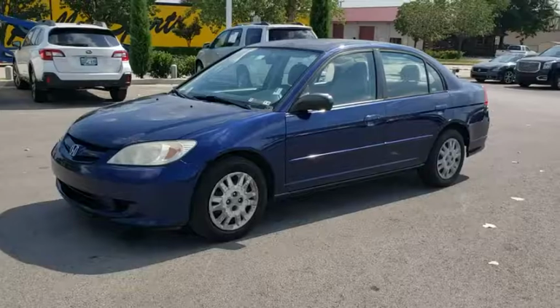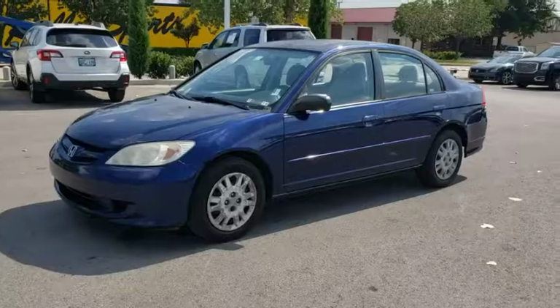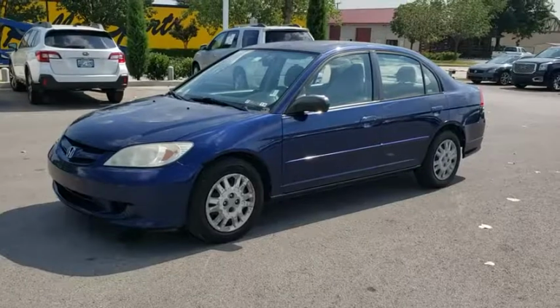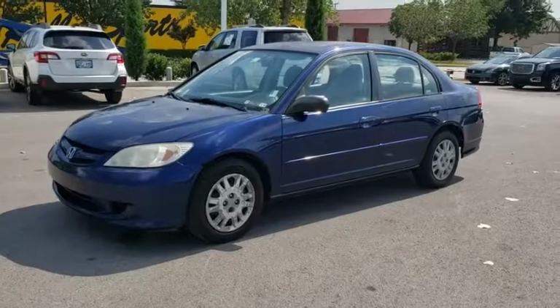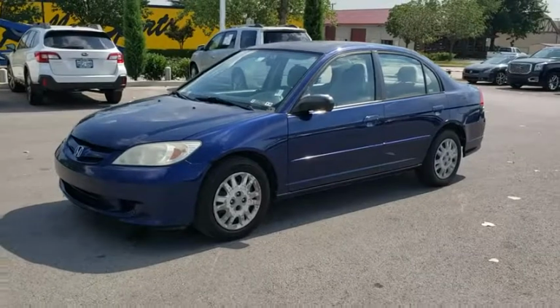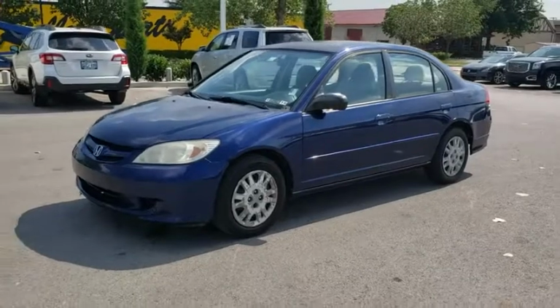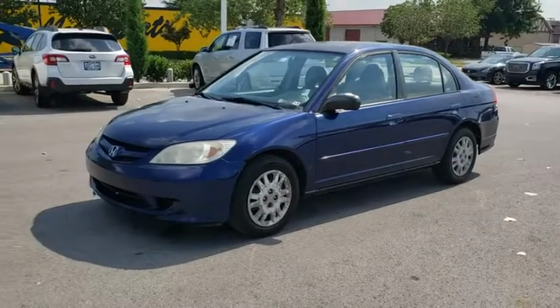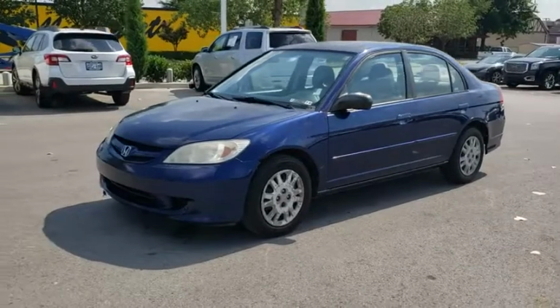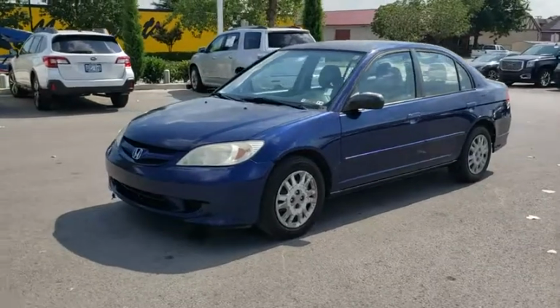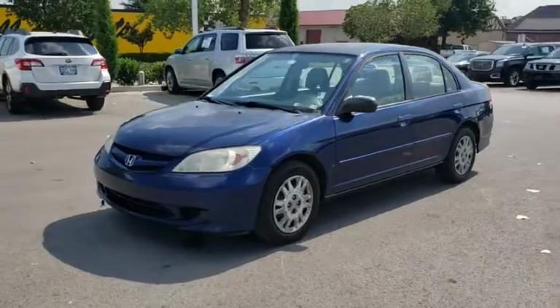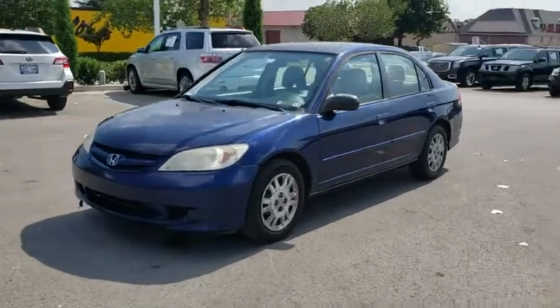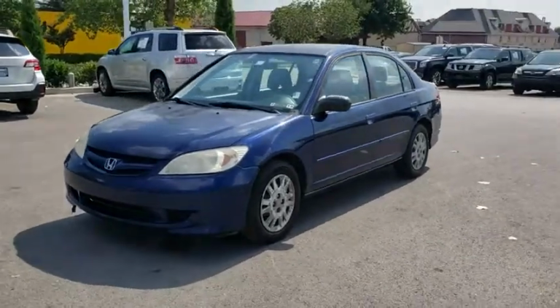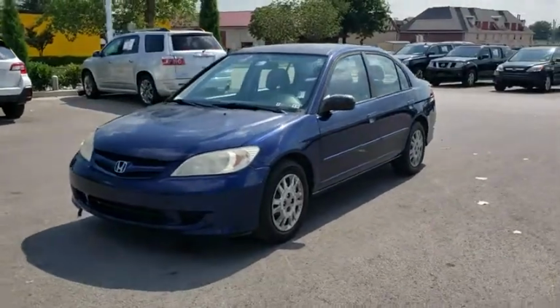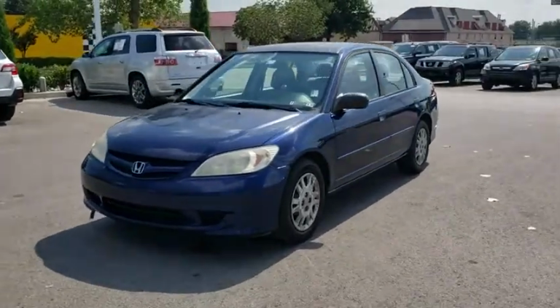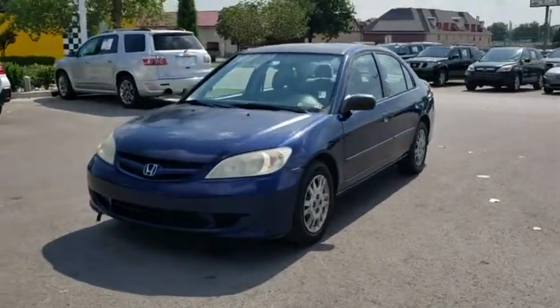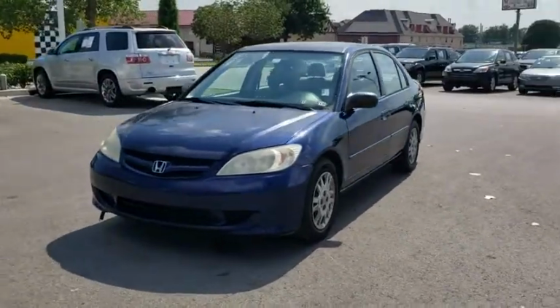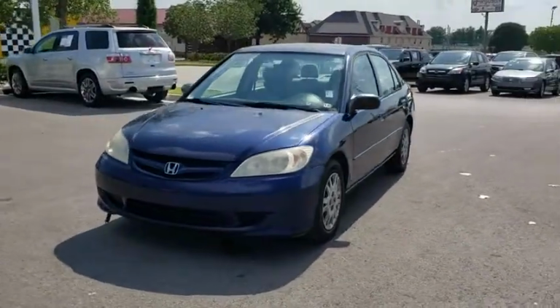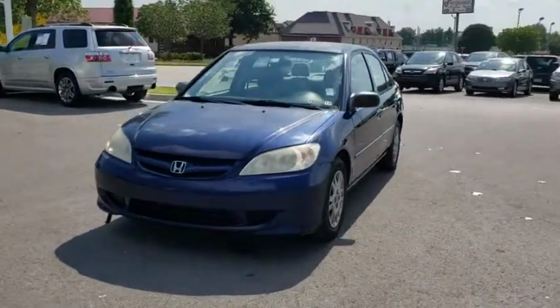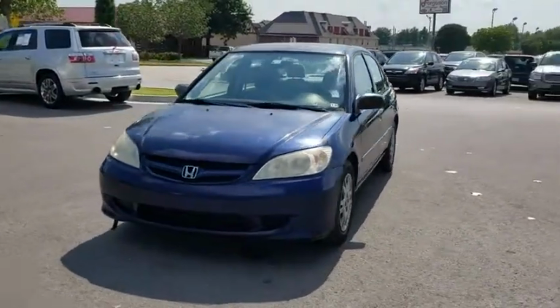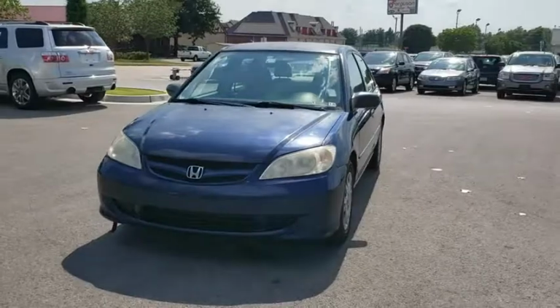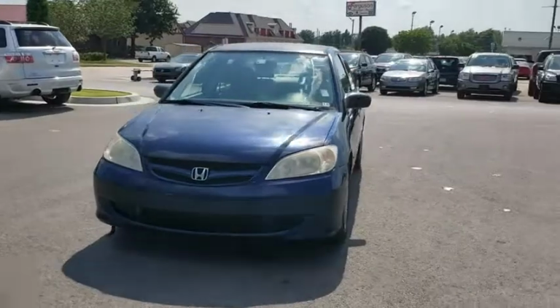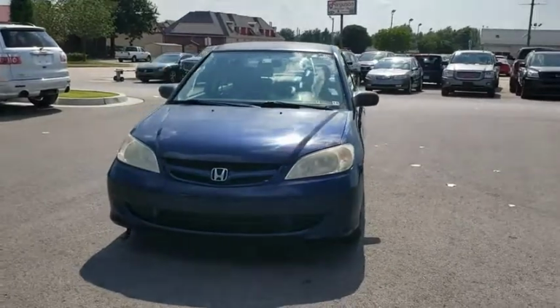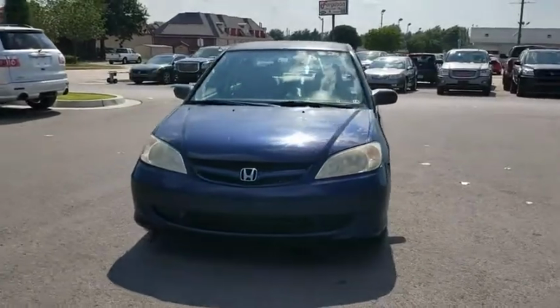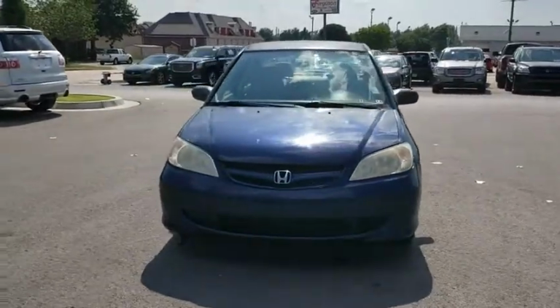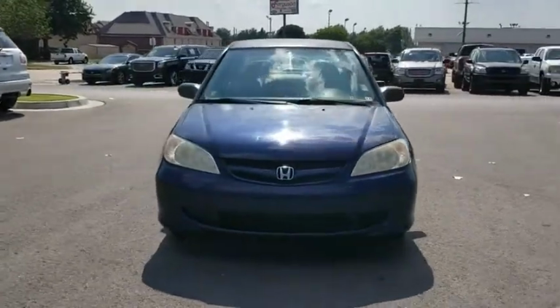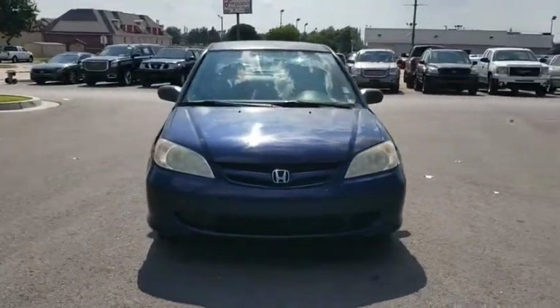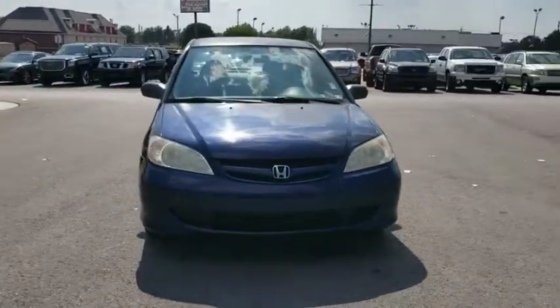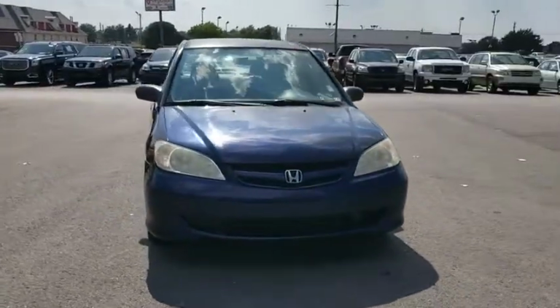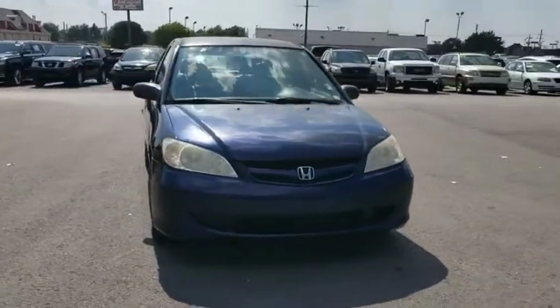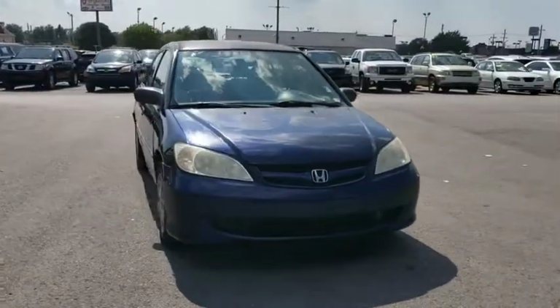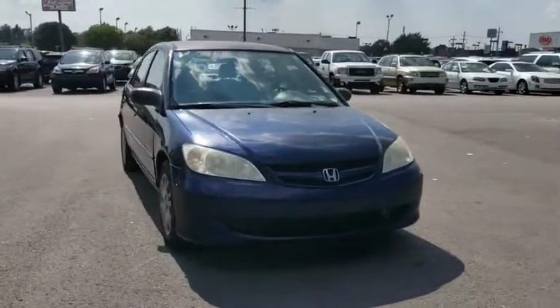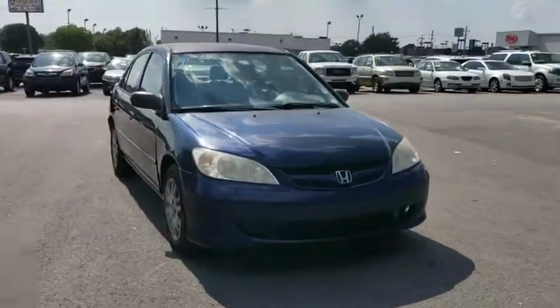Make a great choice today with the 2005 Honda Civic. Honda Civic: practical, awesome gas mileage, and incredibly reliable.